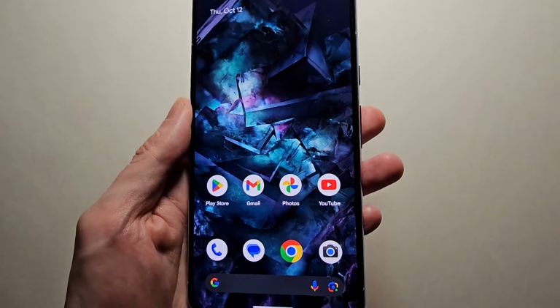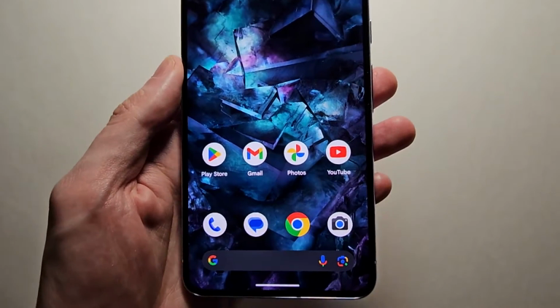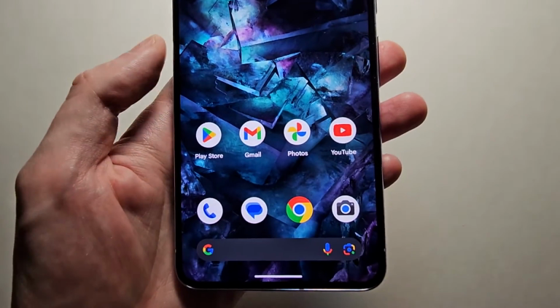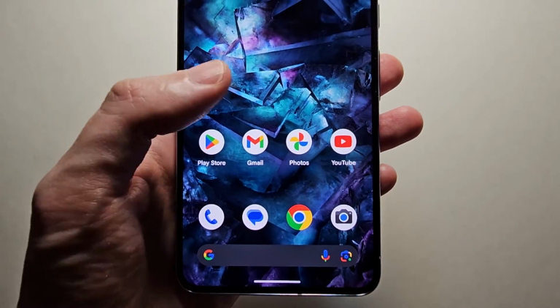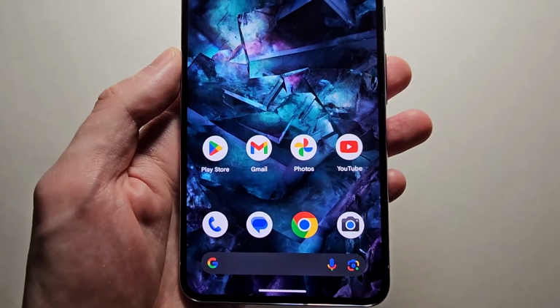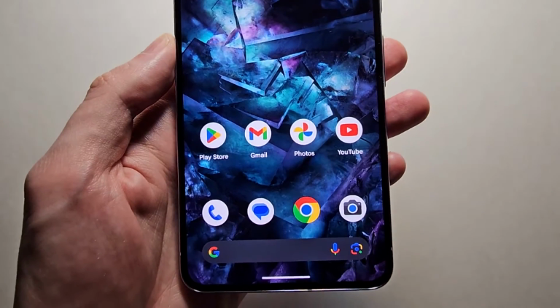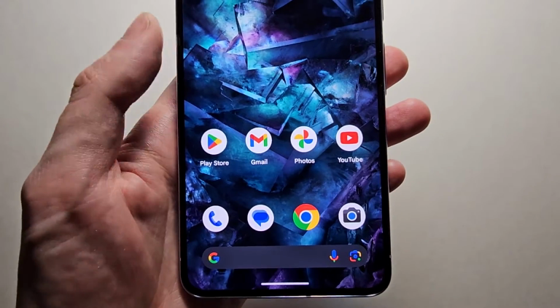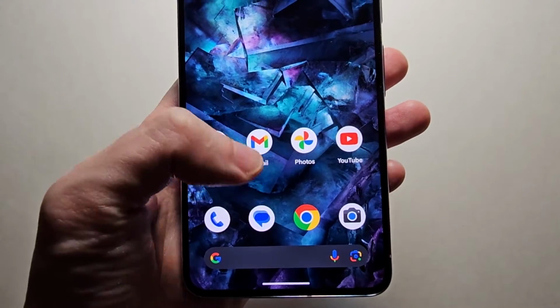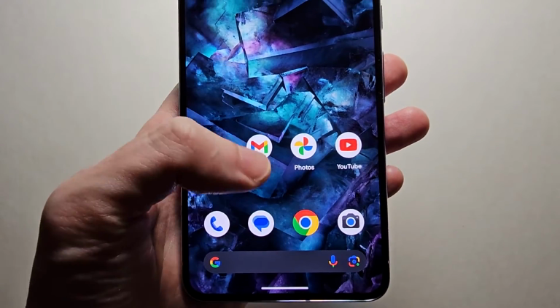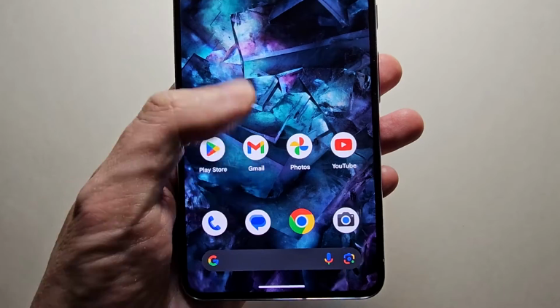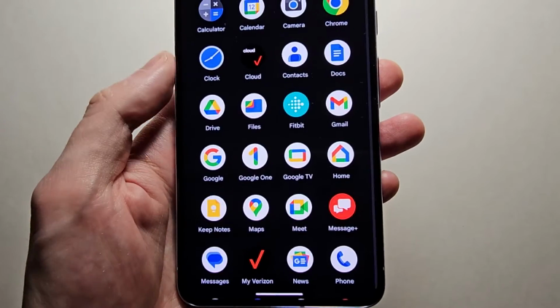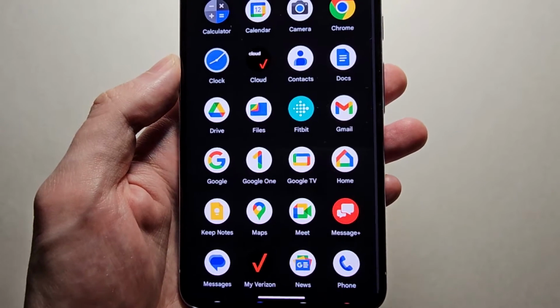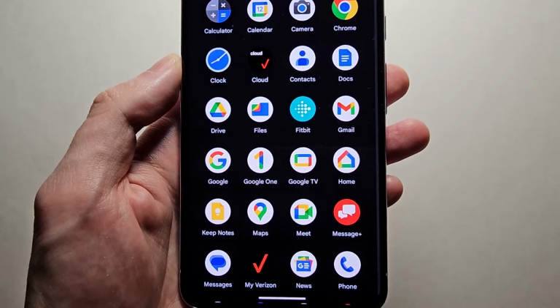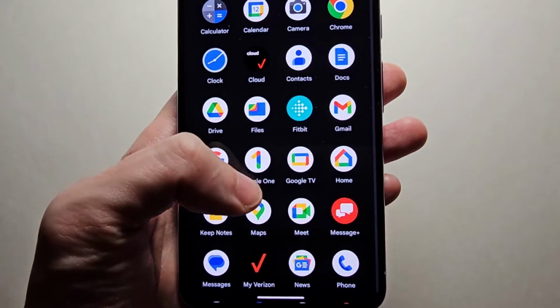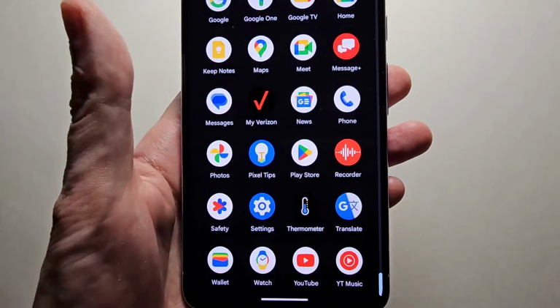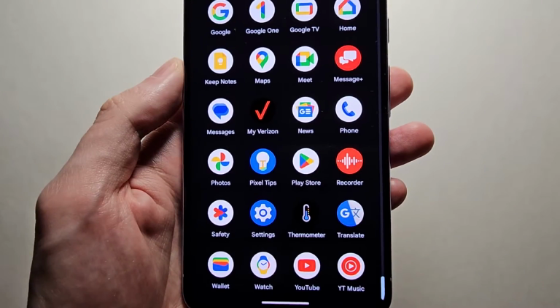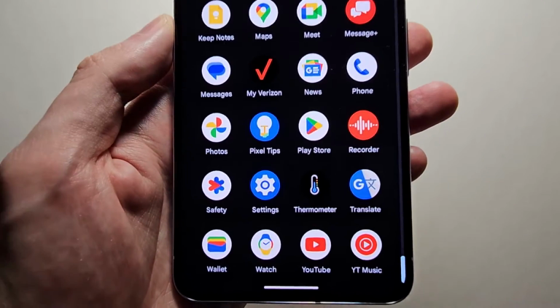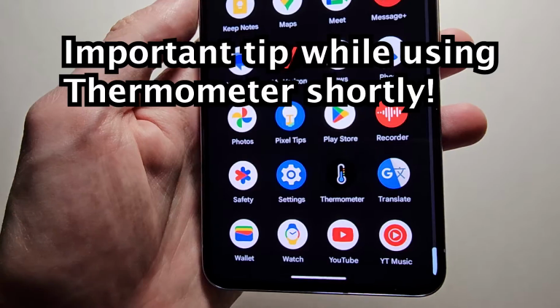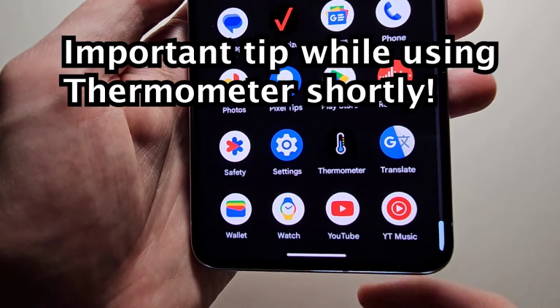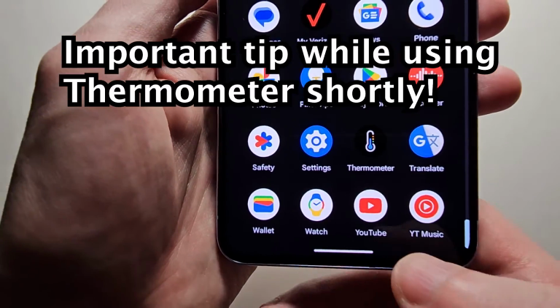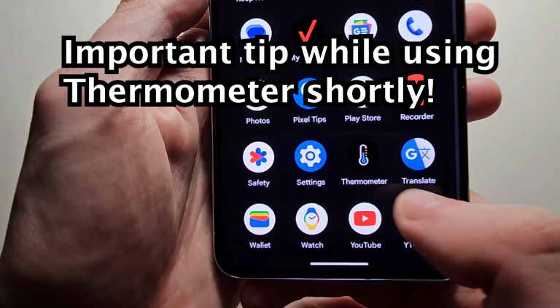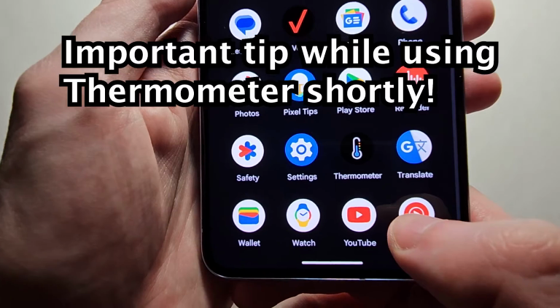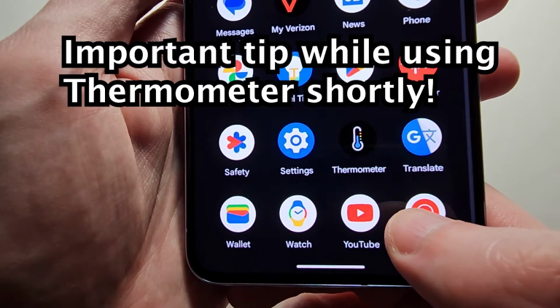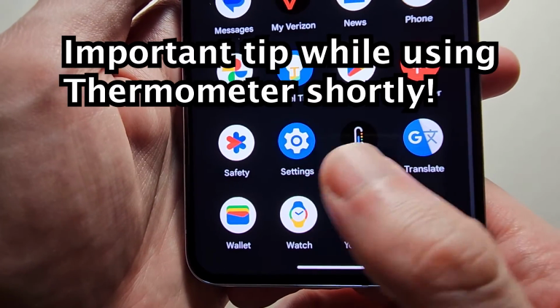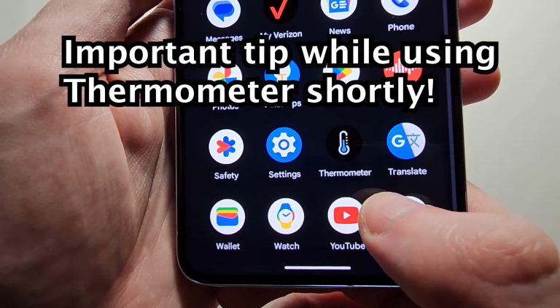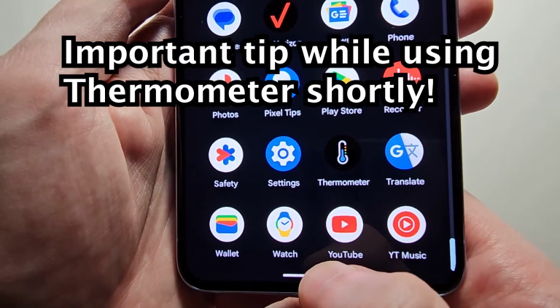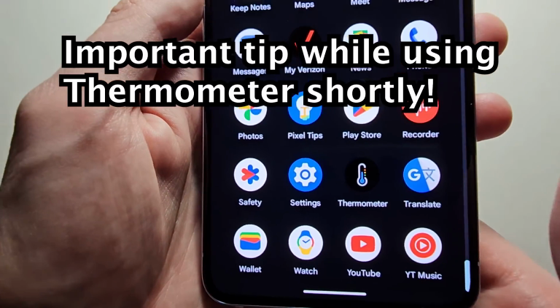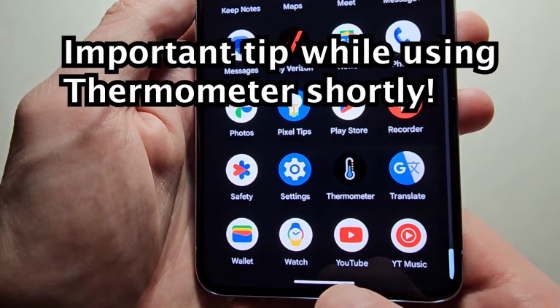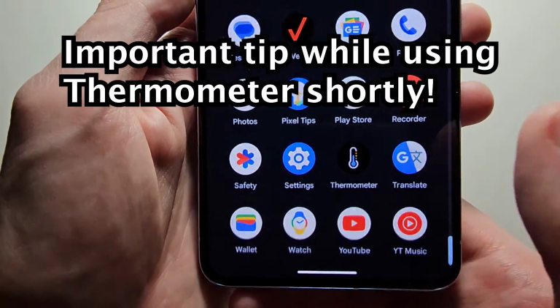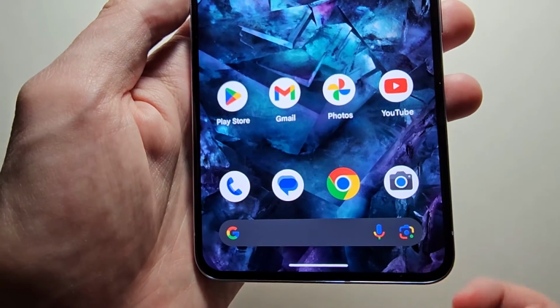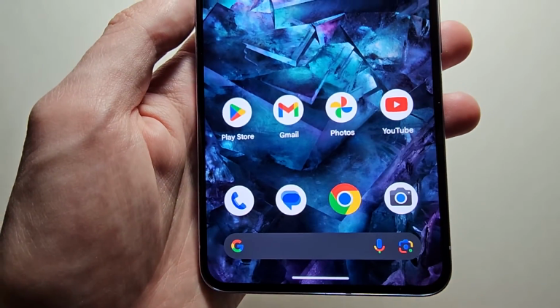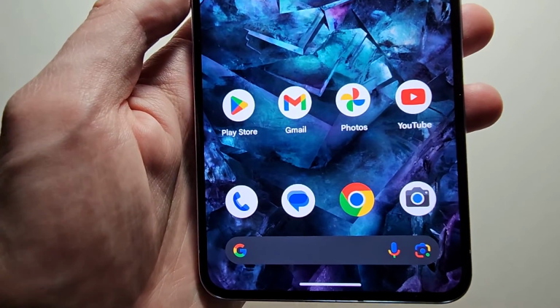To get it set up is pretty simple. Just swipe up to go into your apps. Towards the bottom you should see the thermometer. If you see it then I'll show you quickly how to use it.